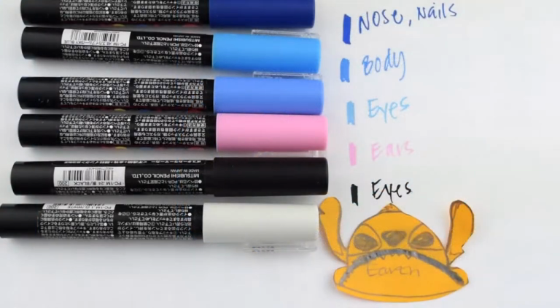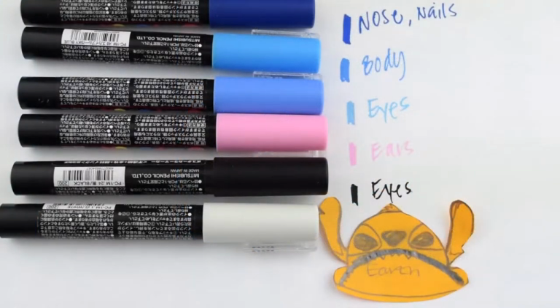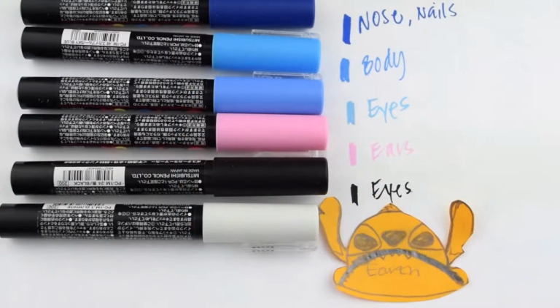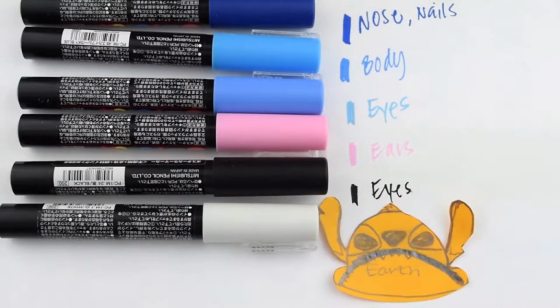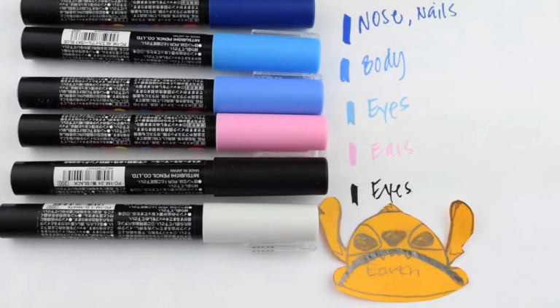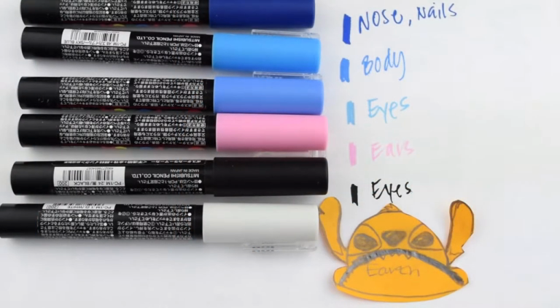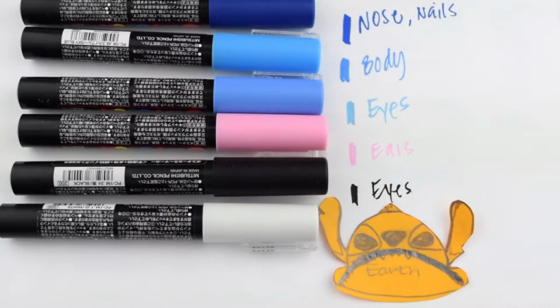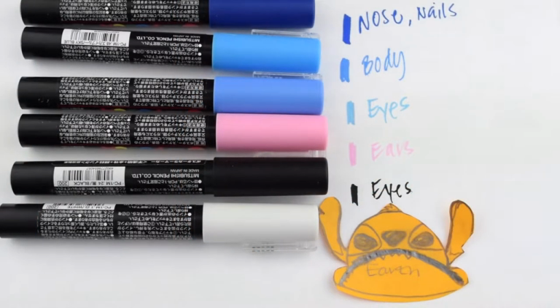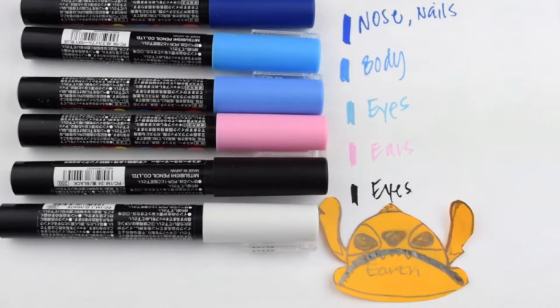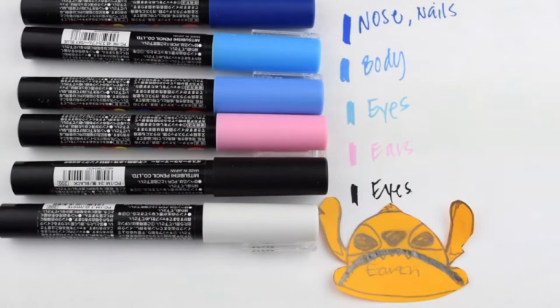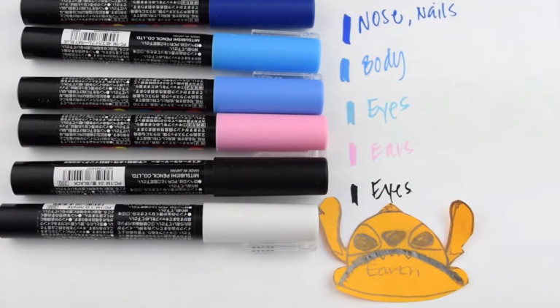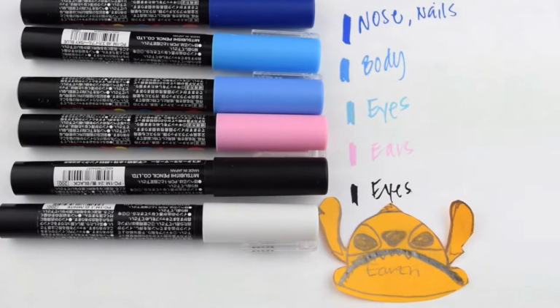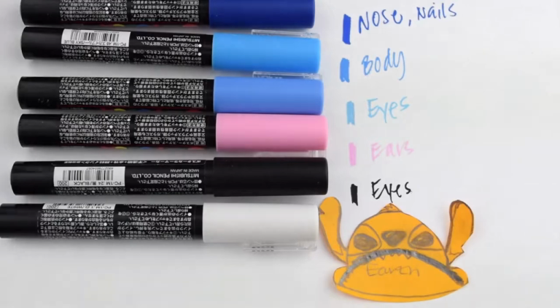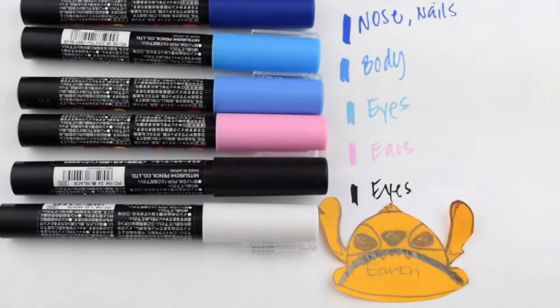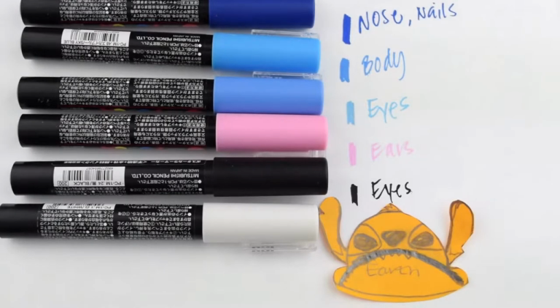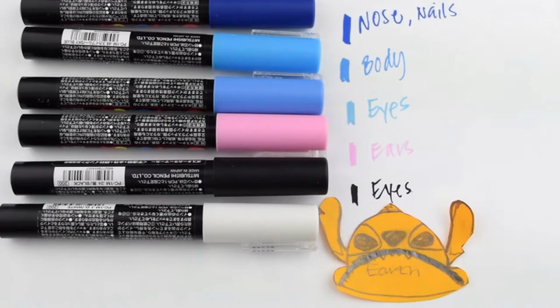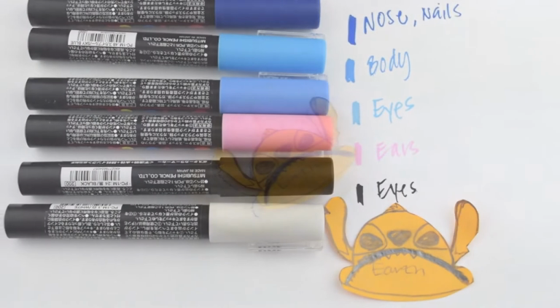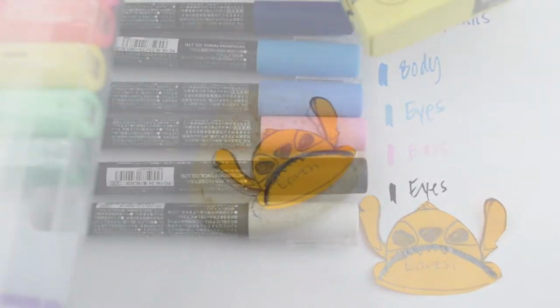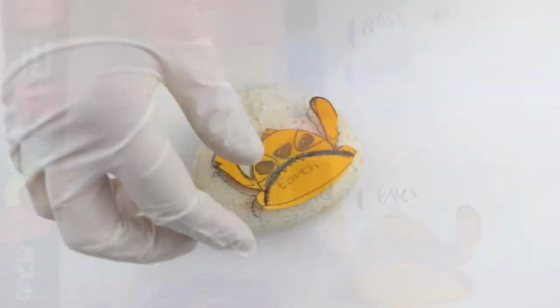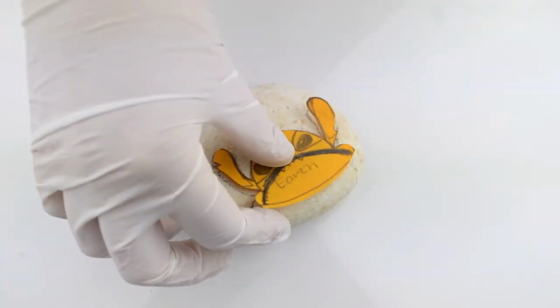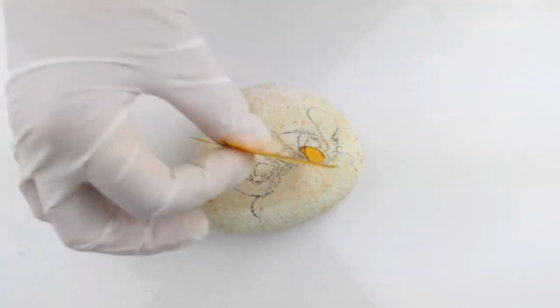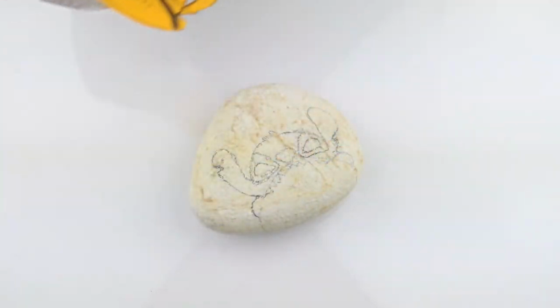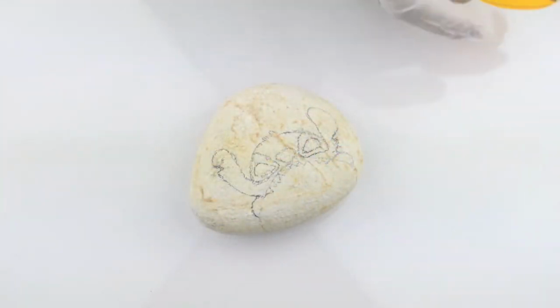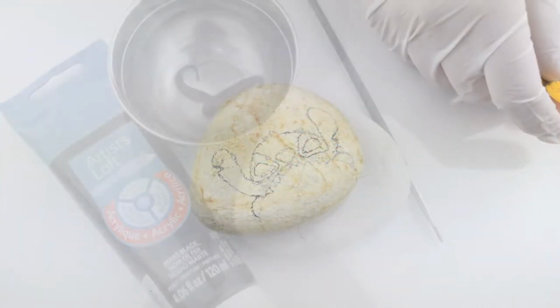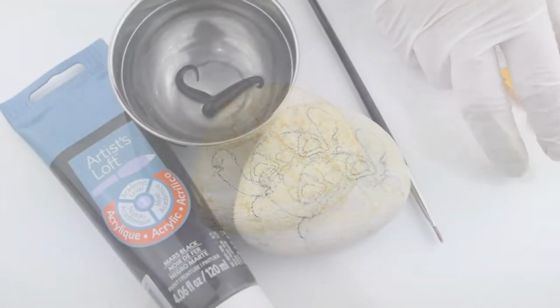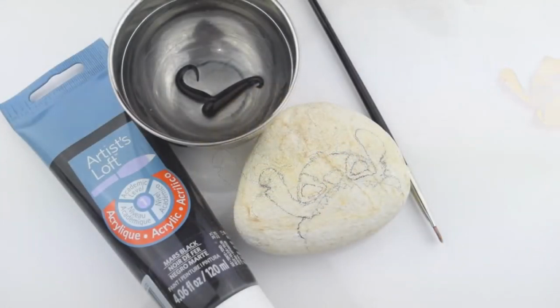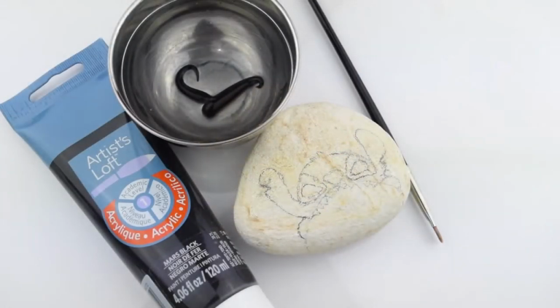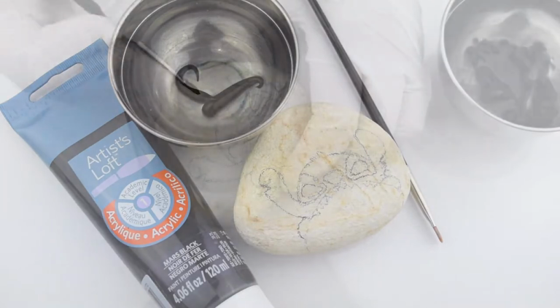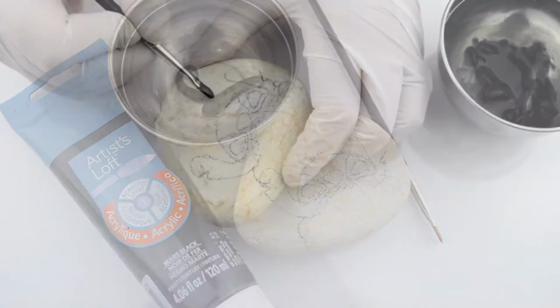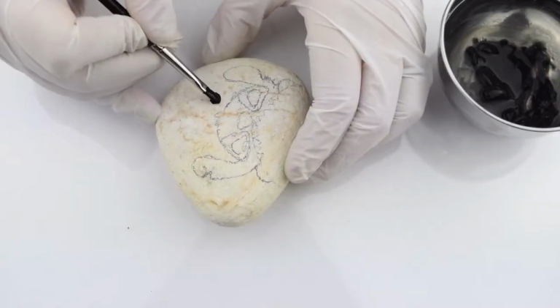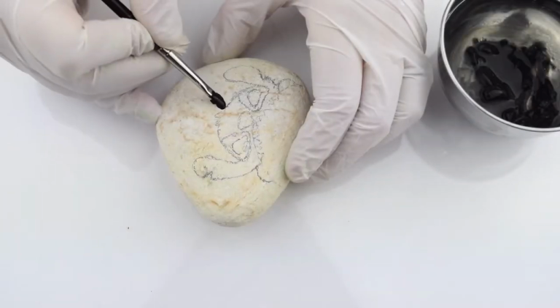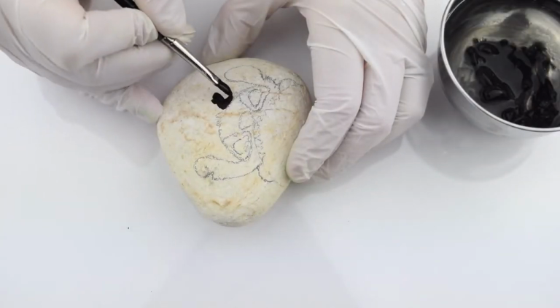You're gonna need a few supplies. Here are the Posca paint pens I used — I had two sets. All you're gonna do is either print off something or draw your favorite character.